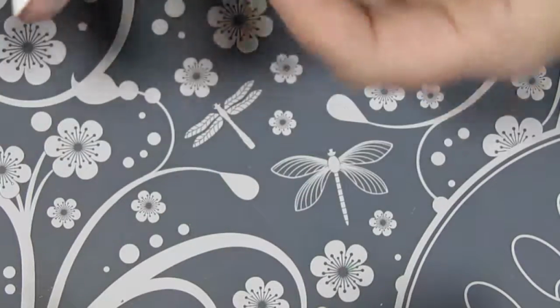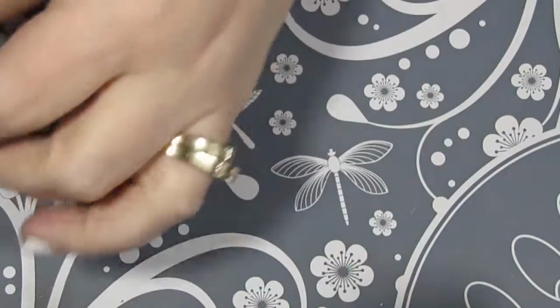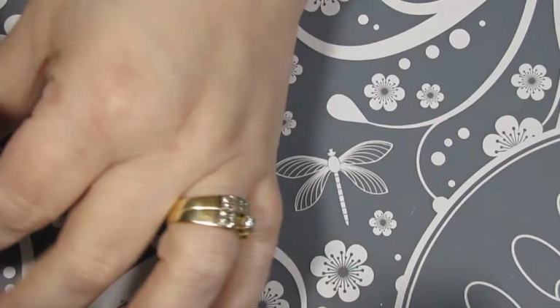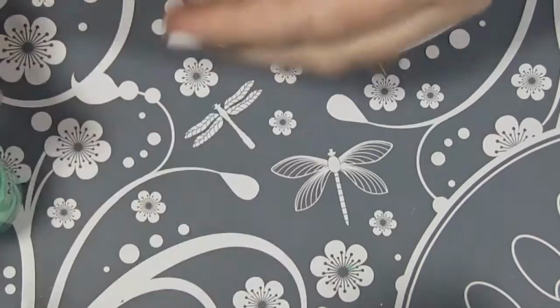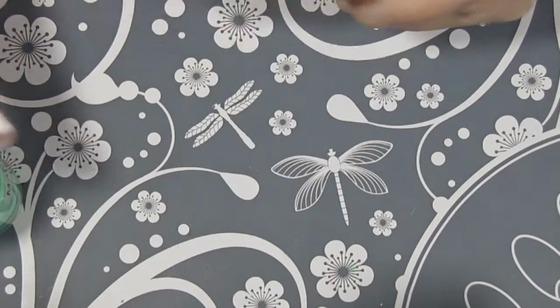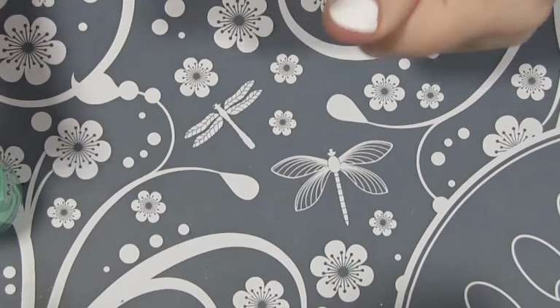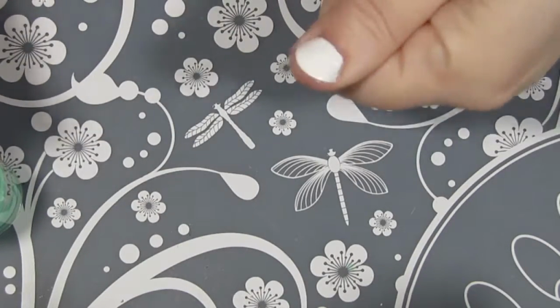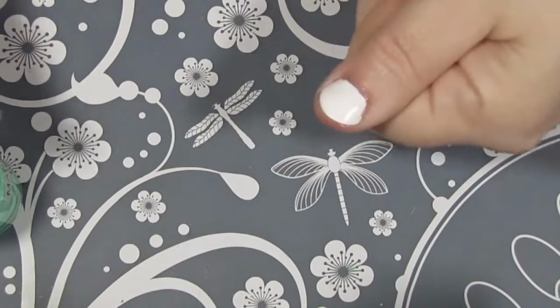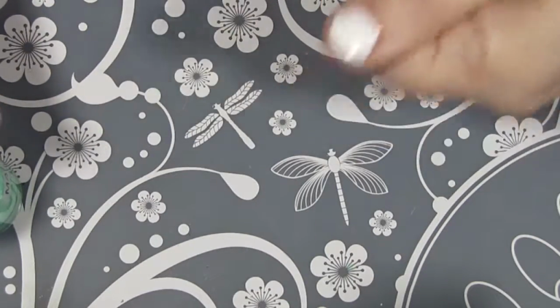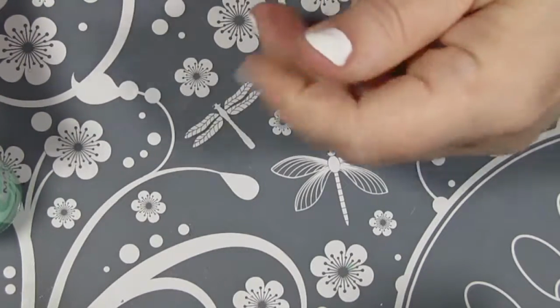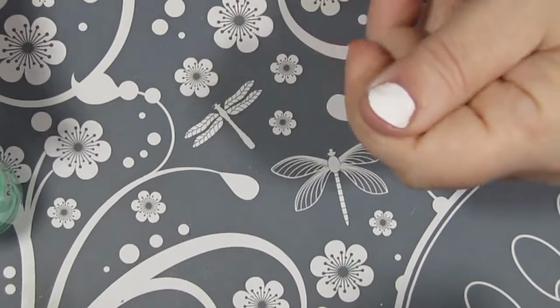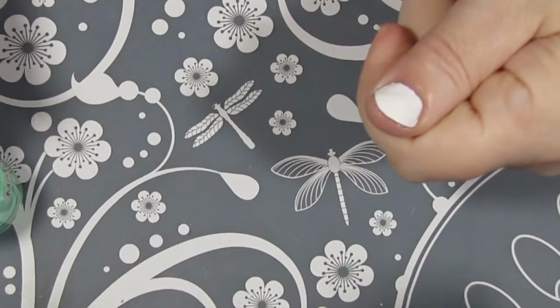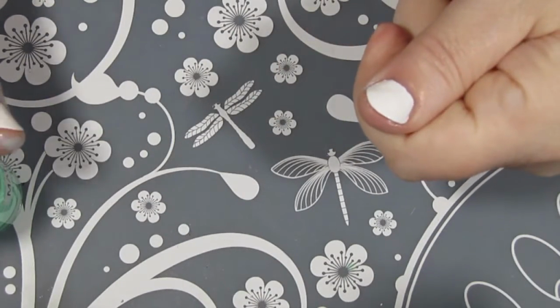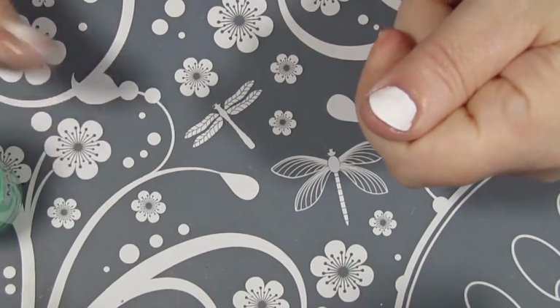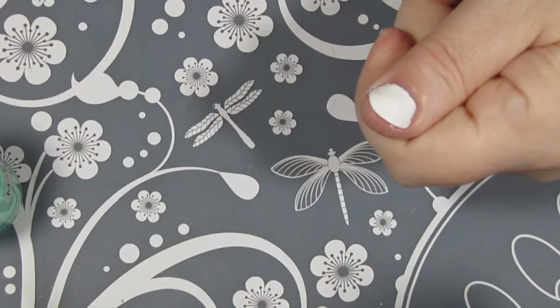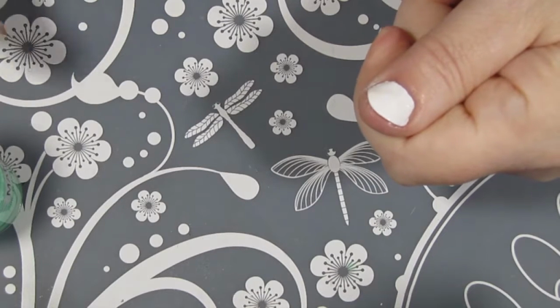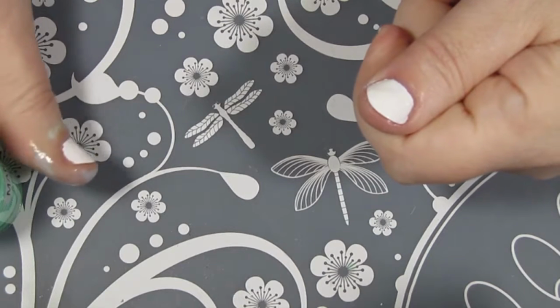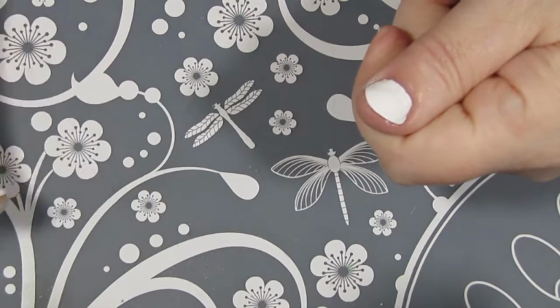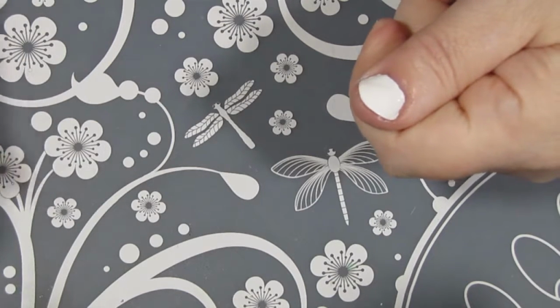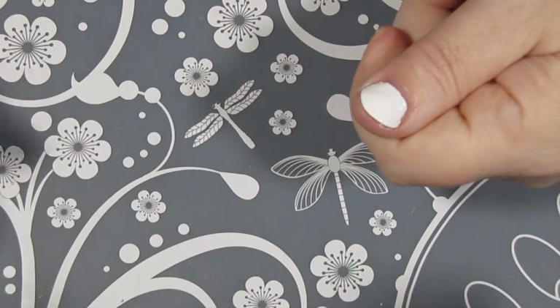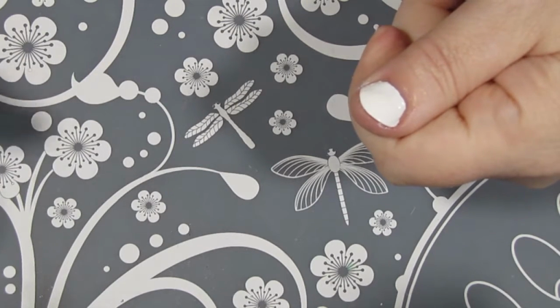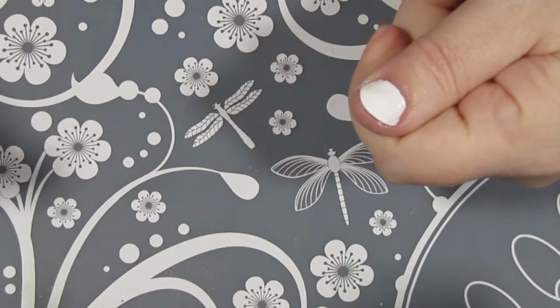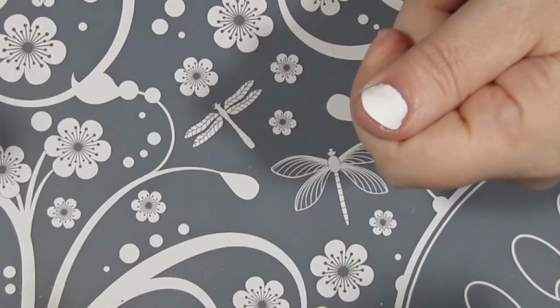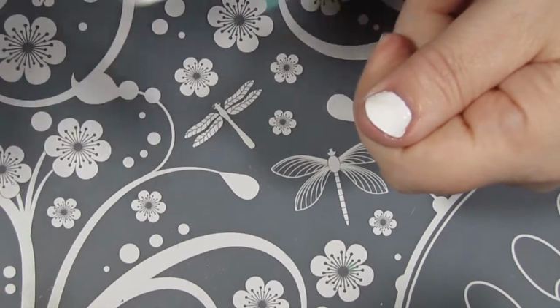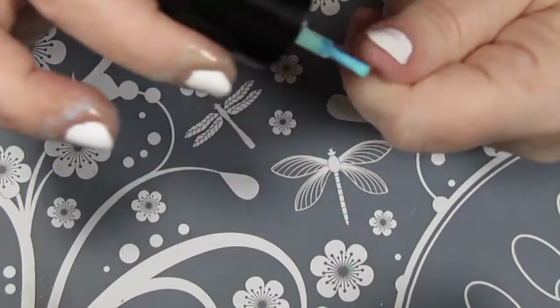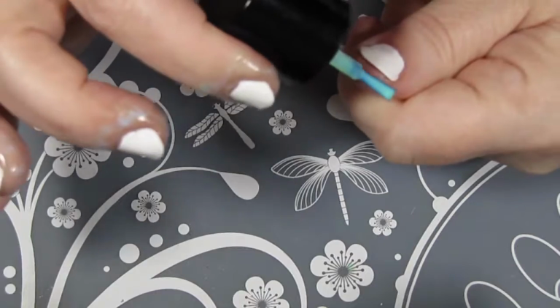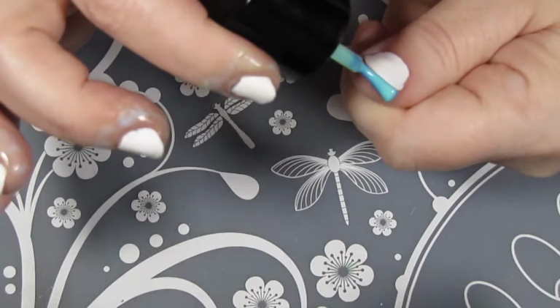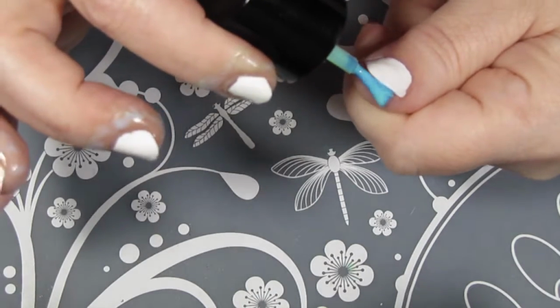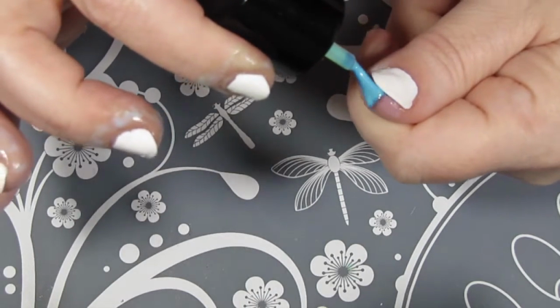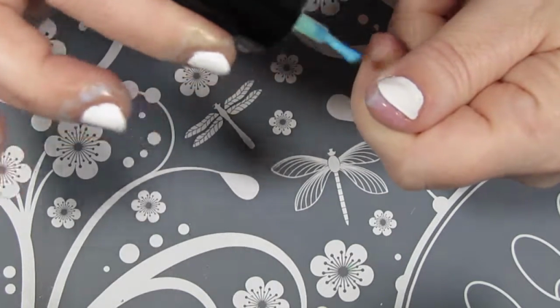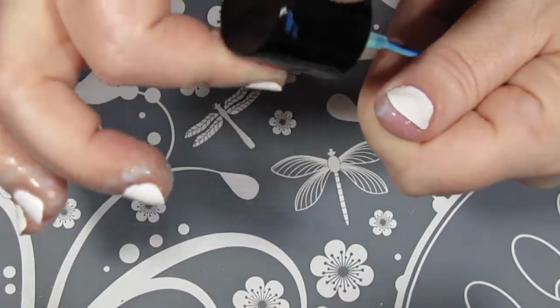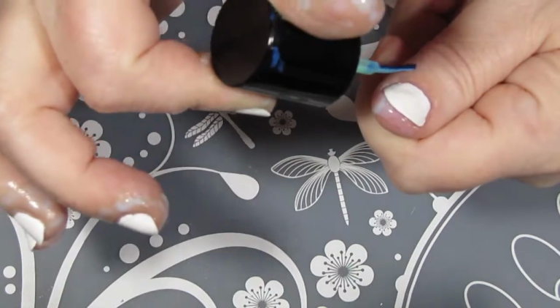Before I get started with my gradient, I'm going to put on some of this Mani Mask. This is a non-latex cuticle barrier — the stuff you put around your cuticles to keep your clean-up to a minimum.